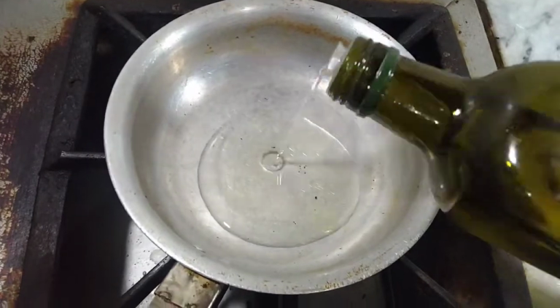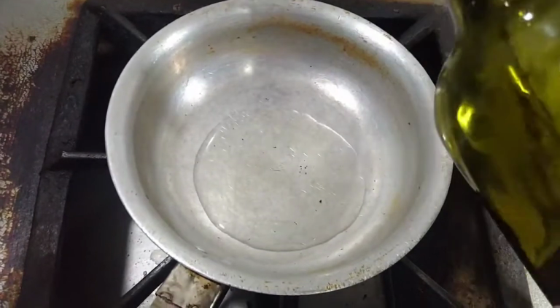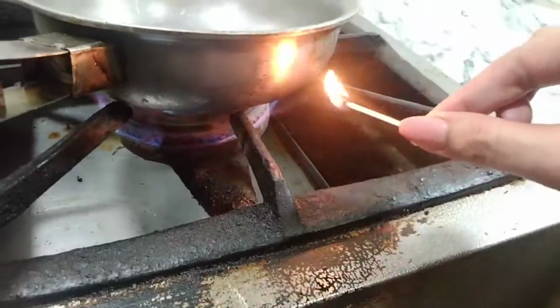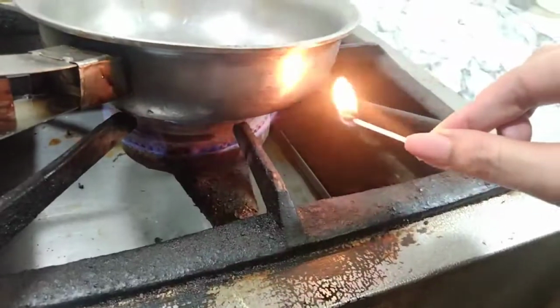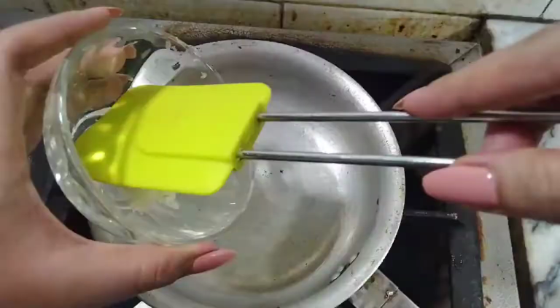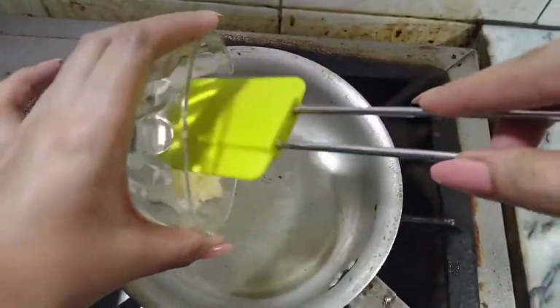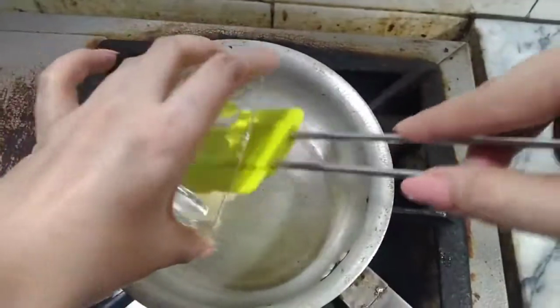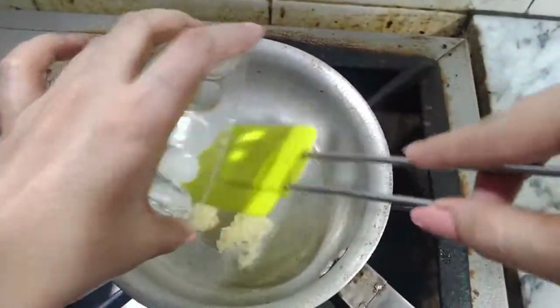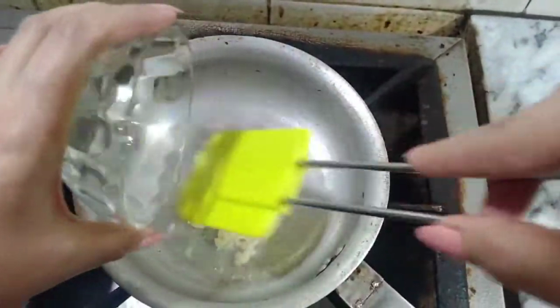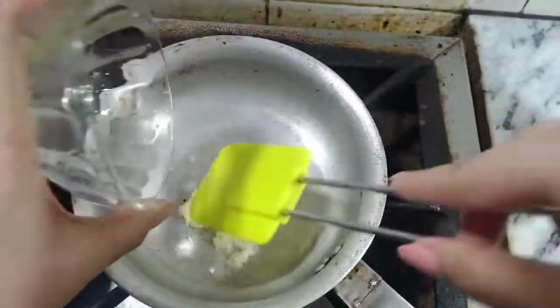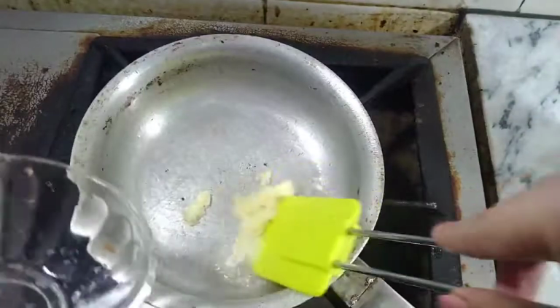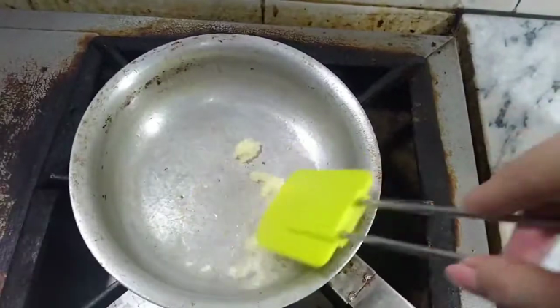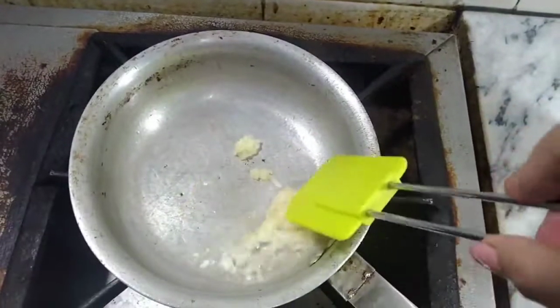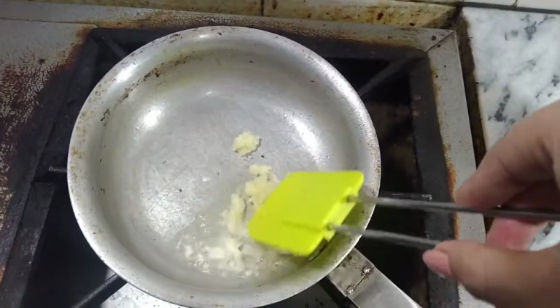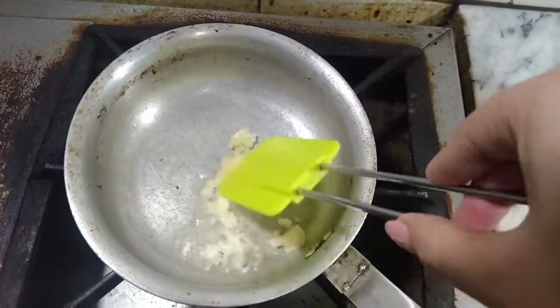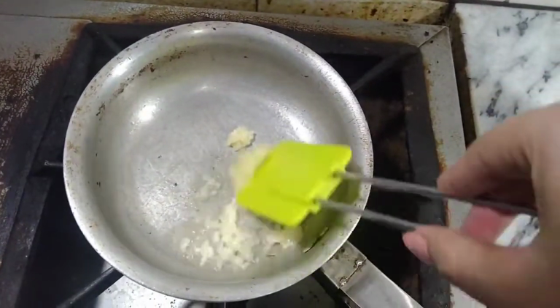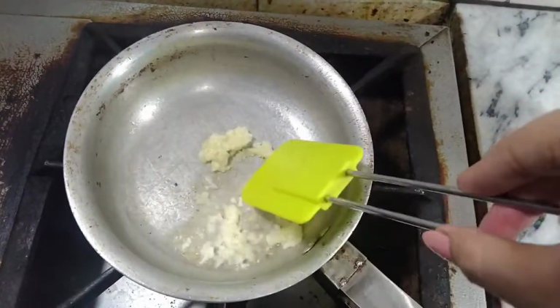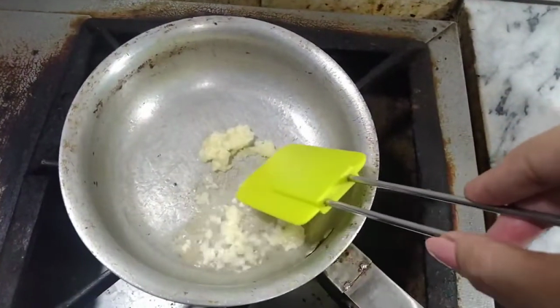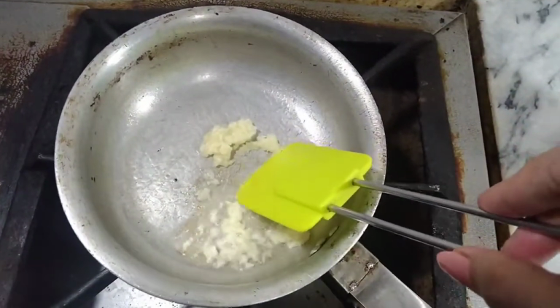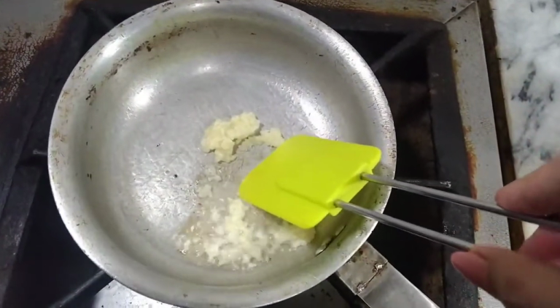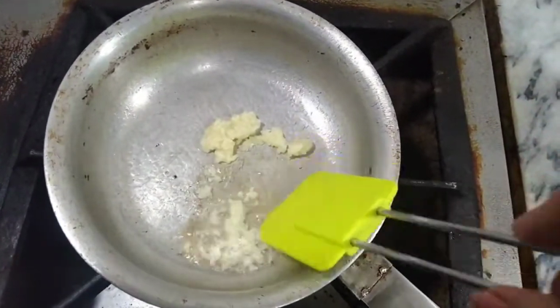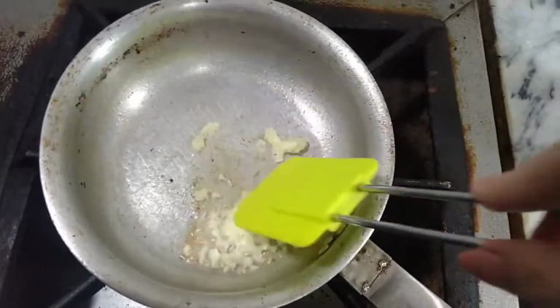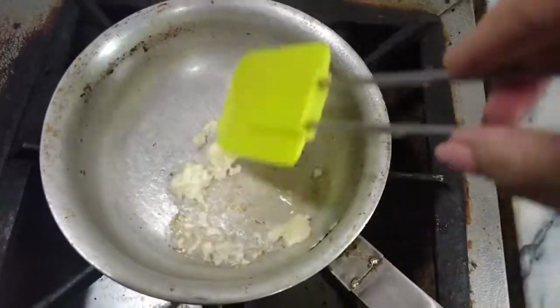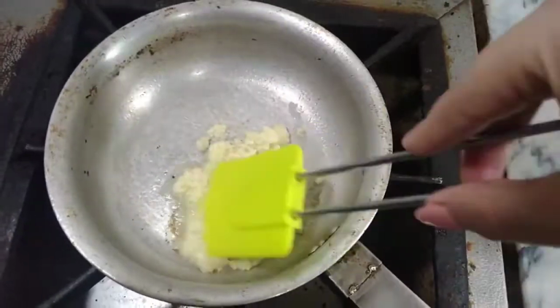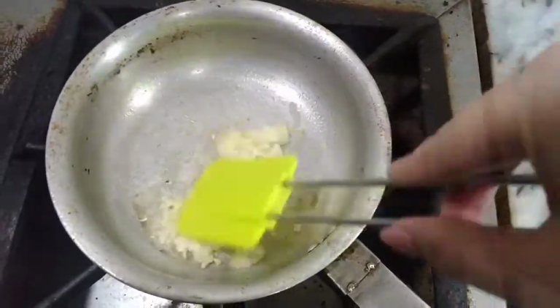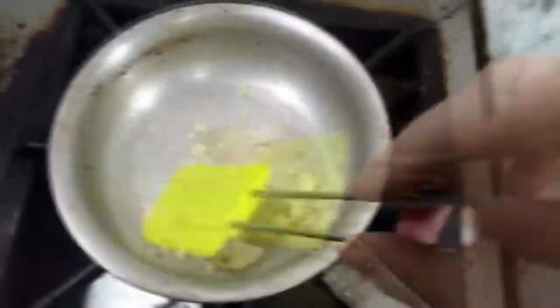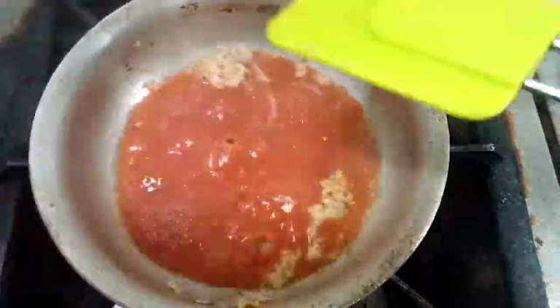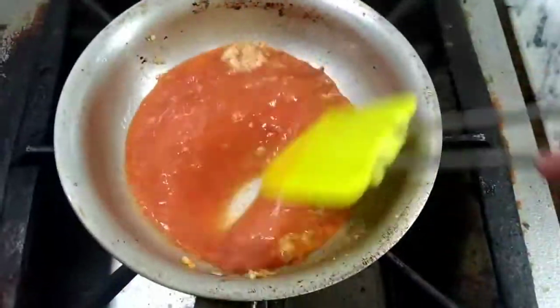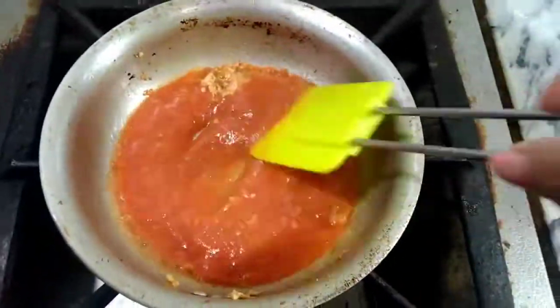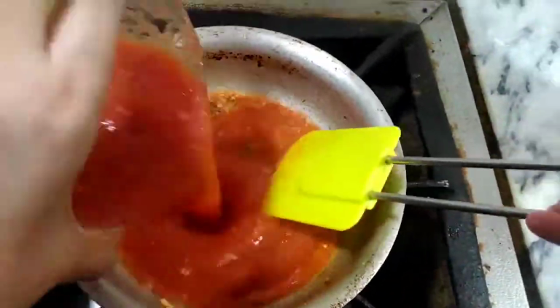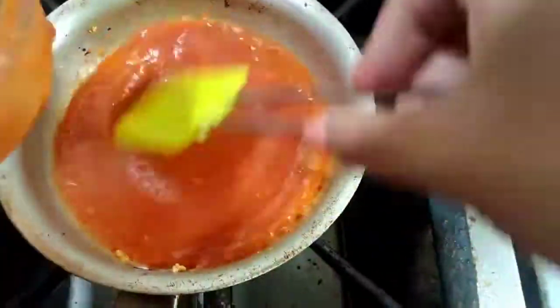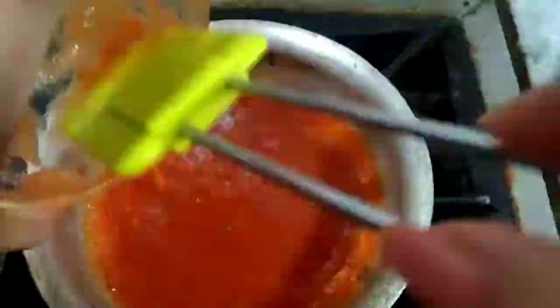Now I will wash the pan and add oil. I am adding oil, turning on the flame, and adding the garlic paste. I have added garlic paste and will sauté it a little bit. Then I have added the tomato puree.